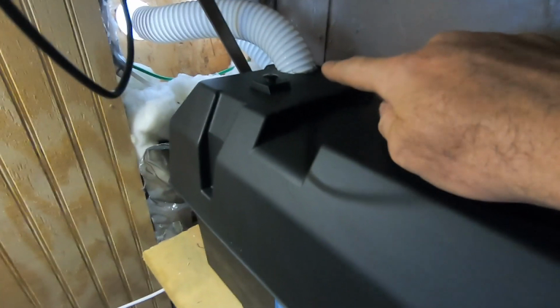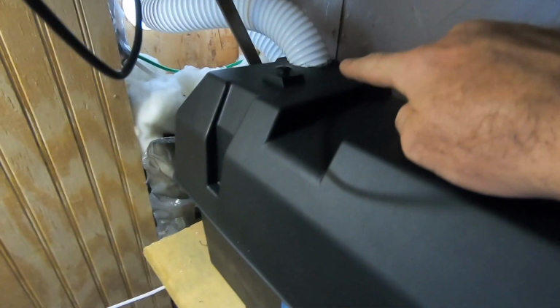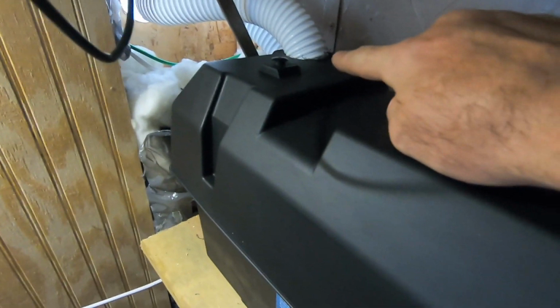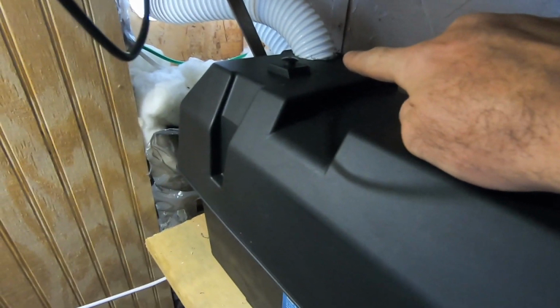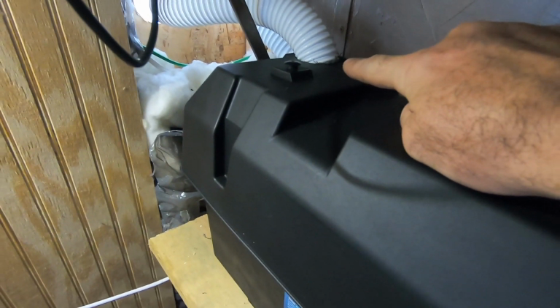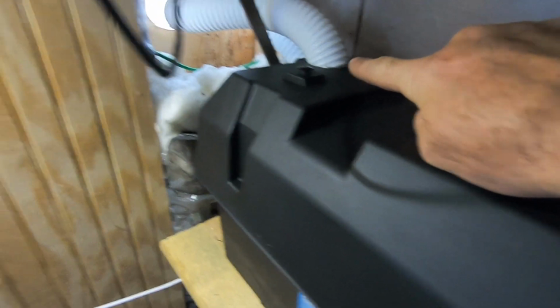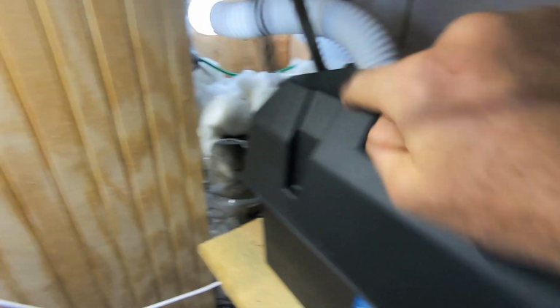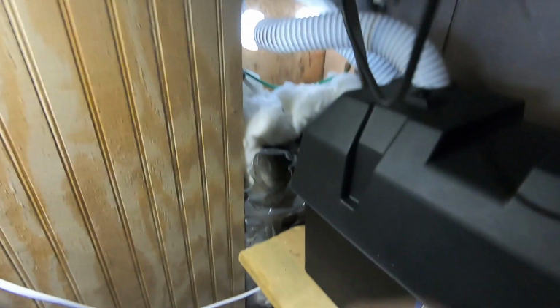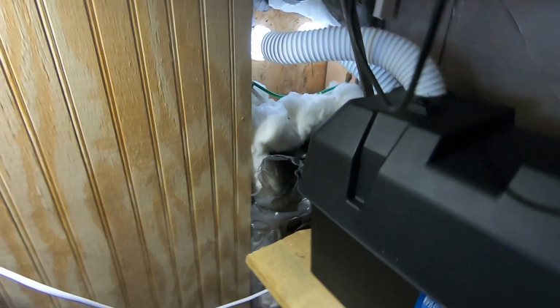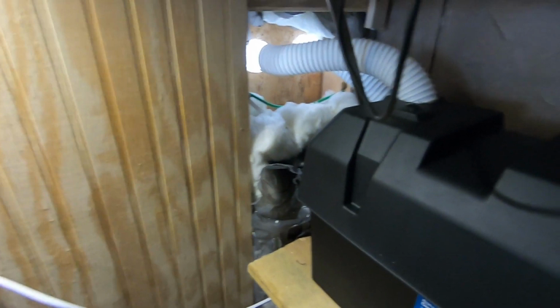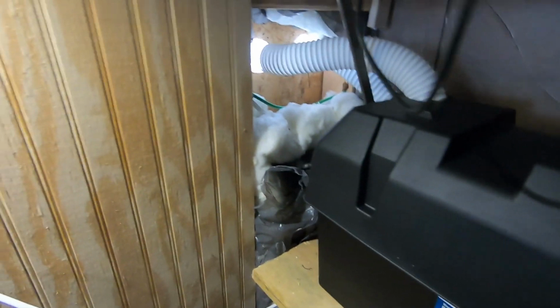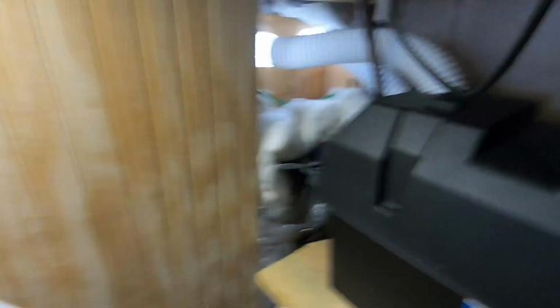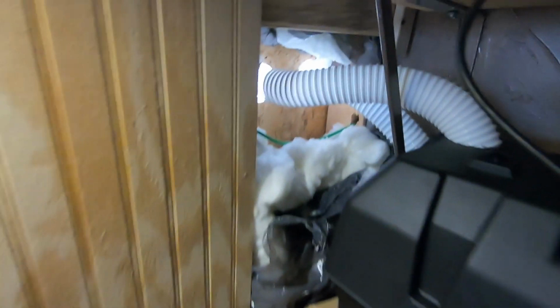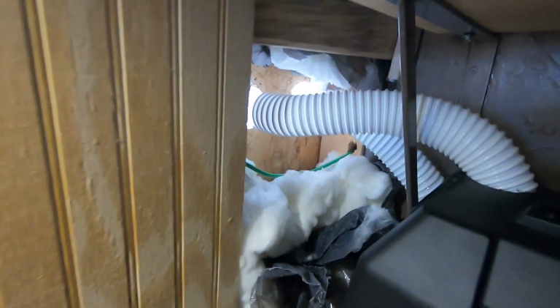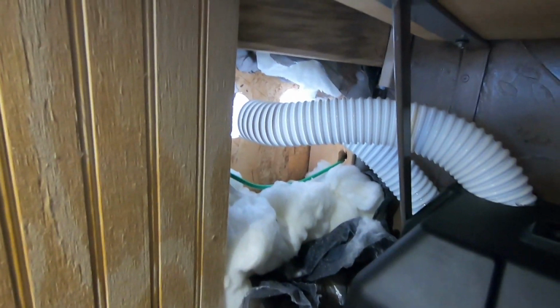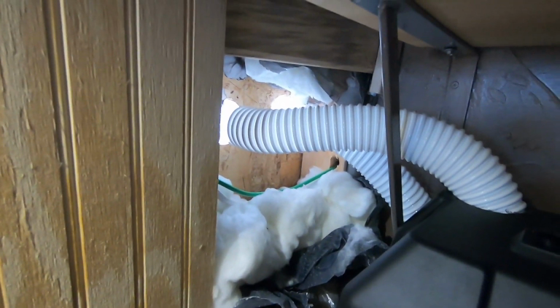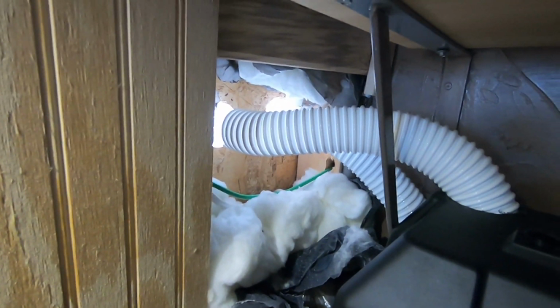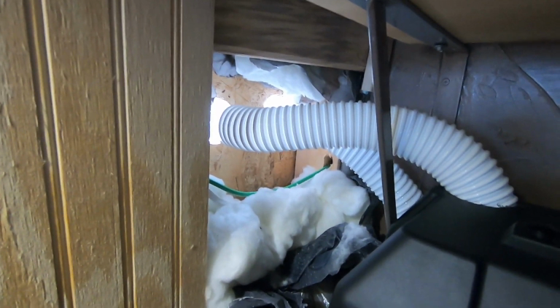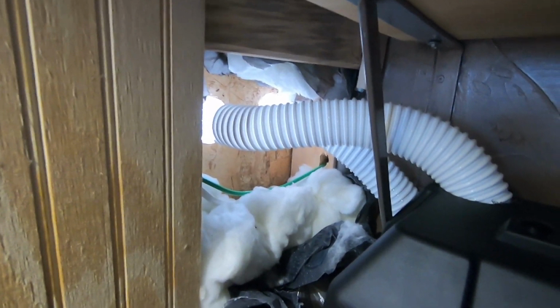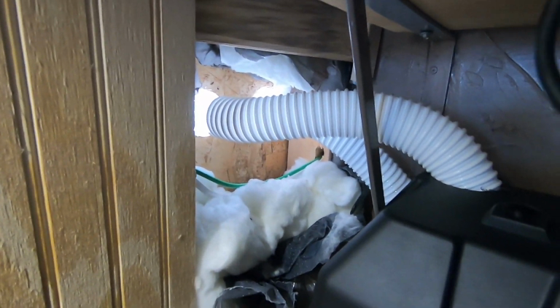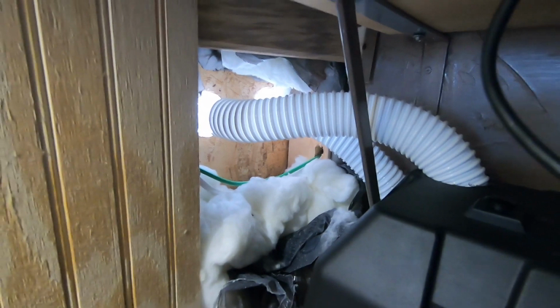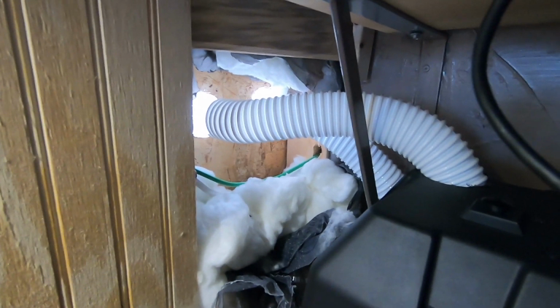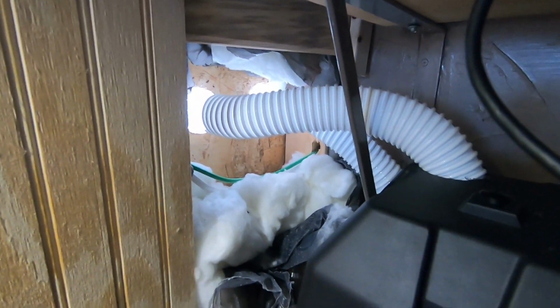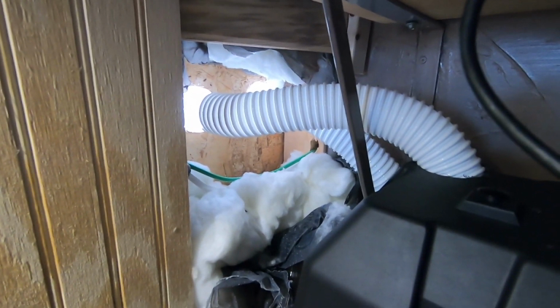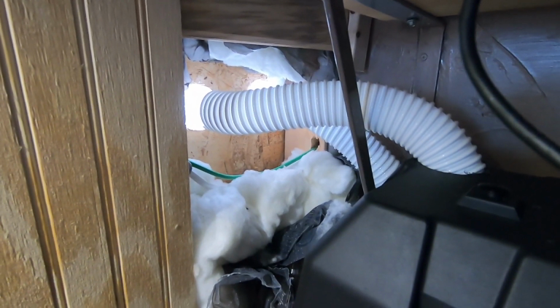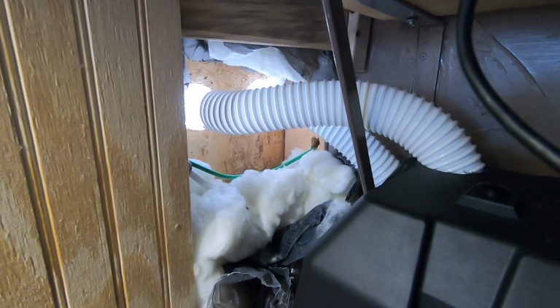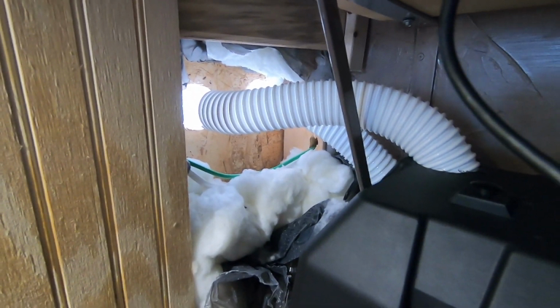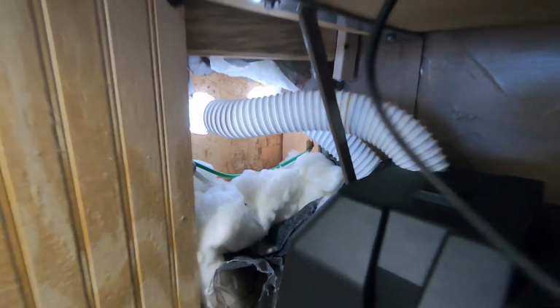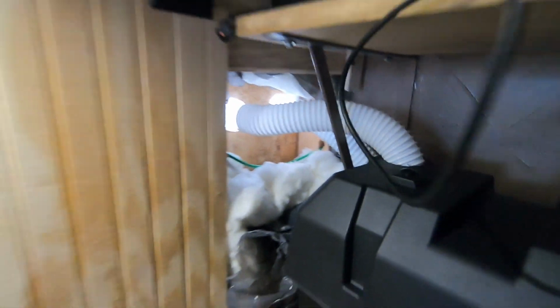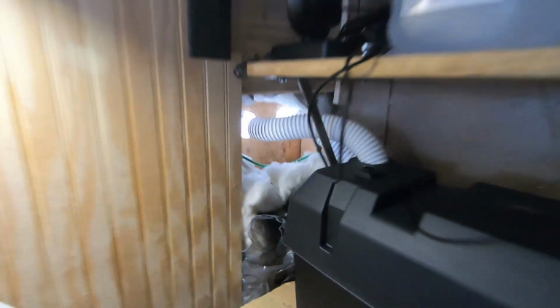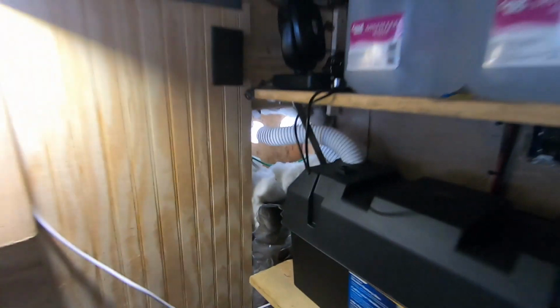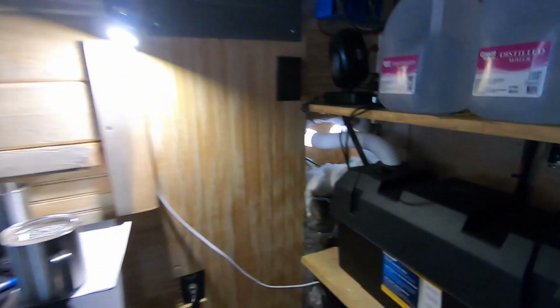I drilled a hole here and left it open so you can see how it just goes to the outside. I'll put some expanding foam around that and build it out. Let's go outside and see how it turned out.